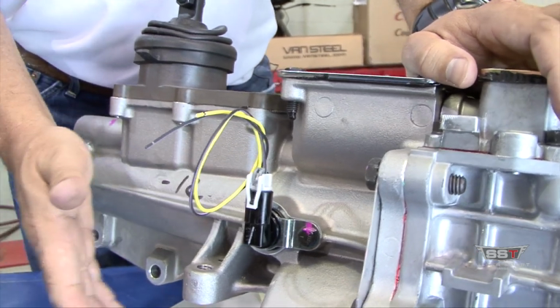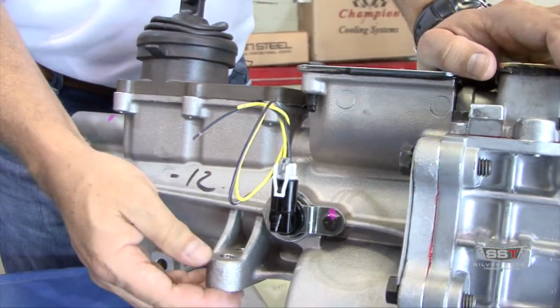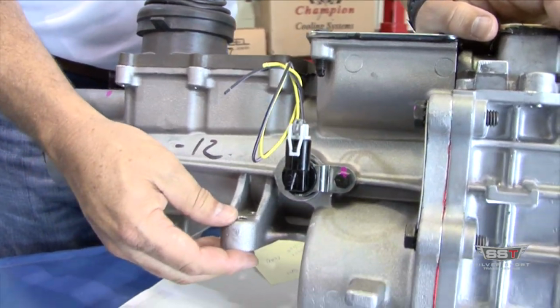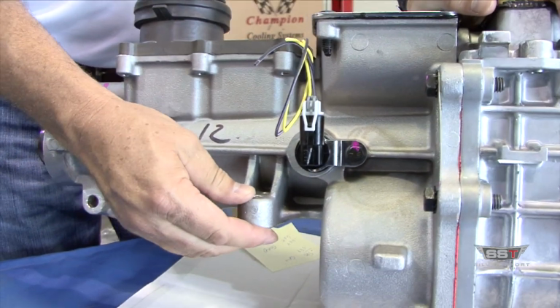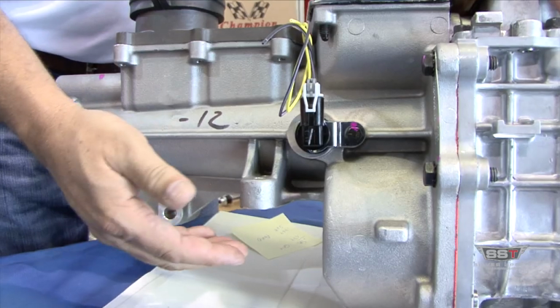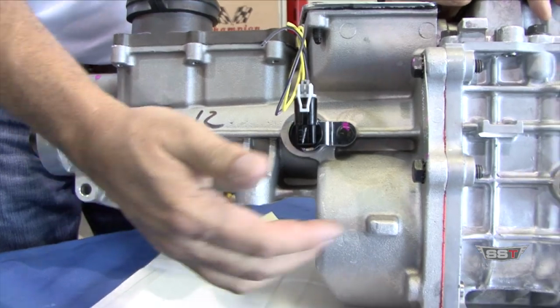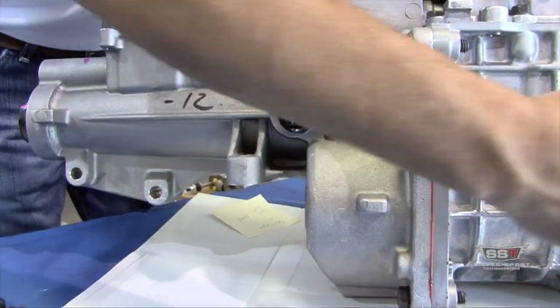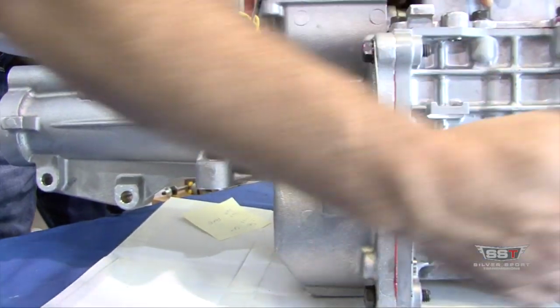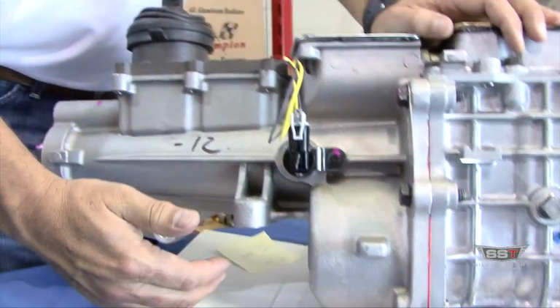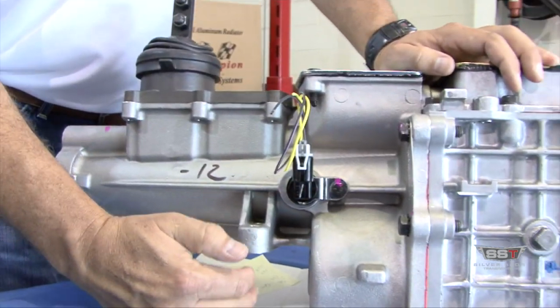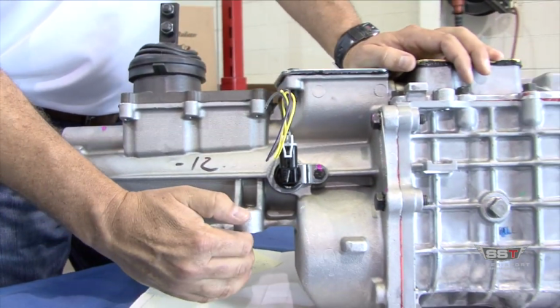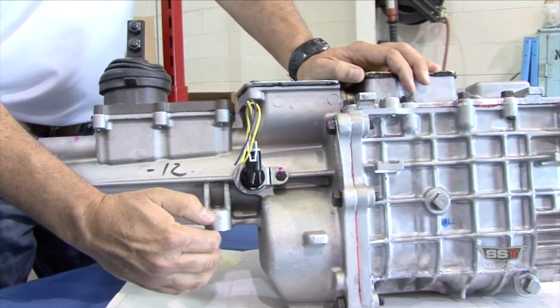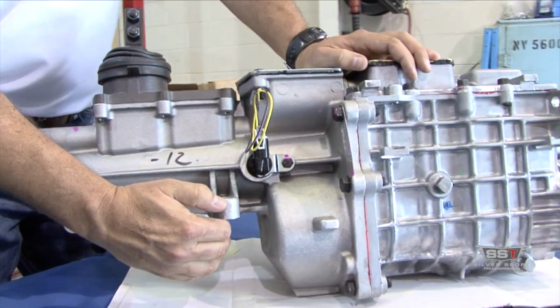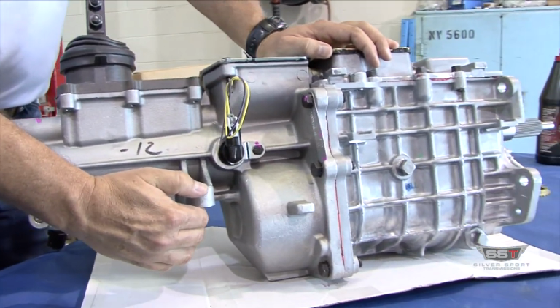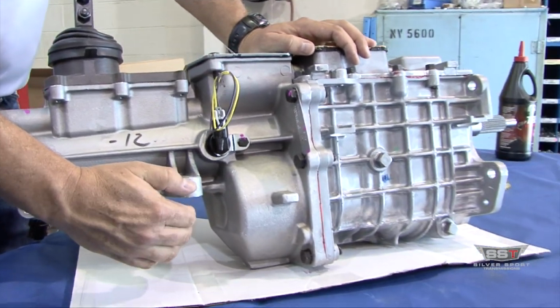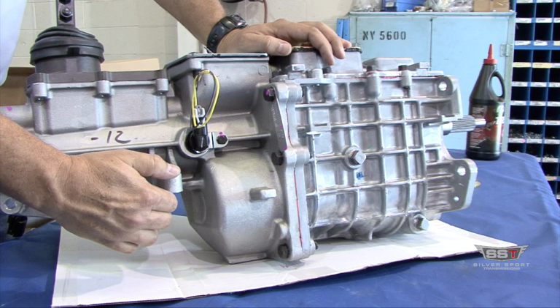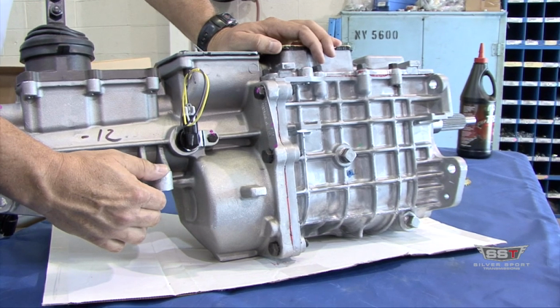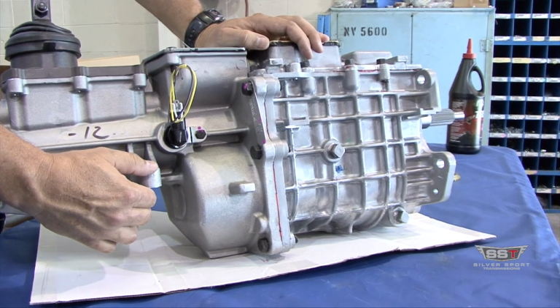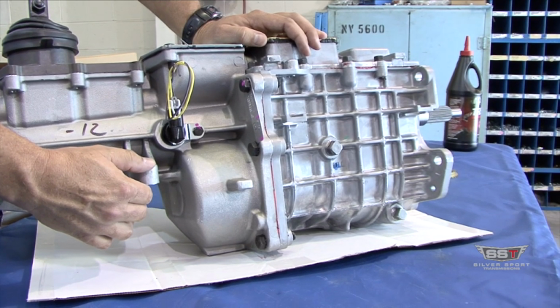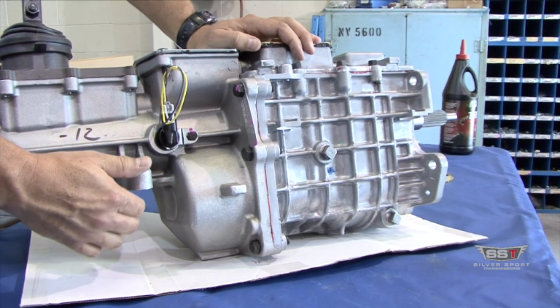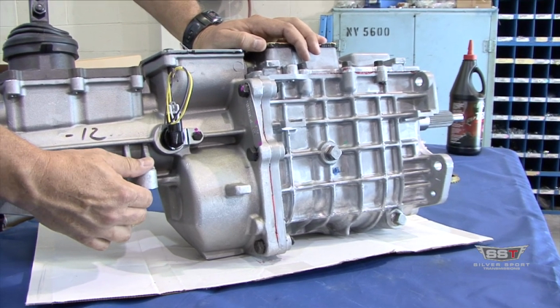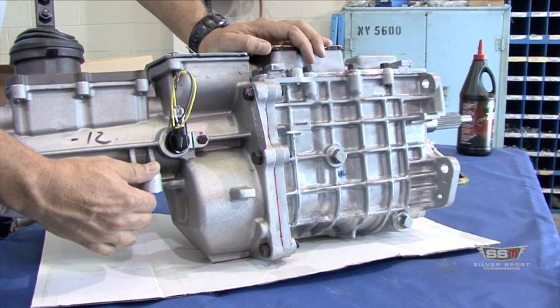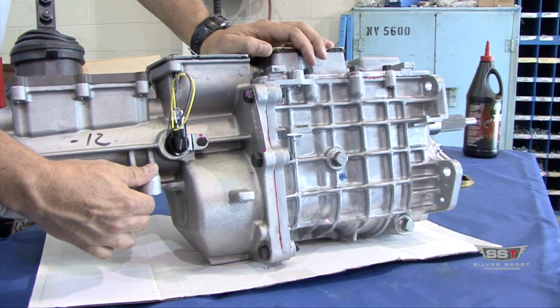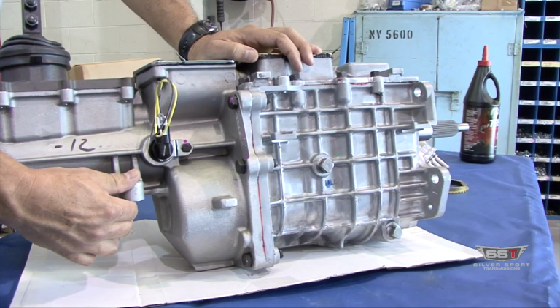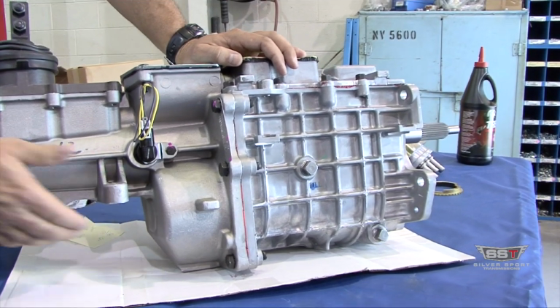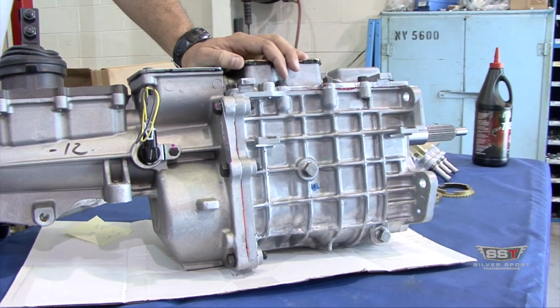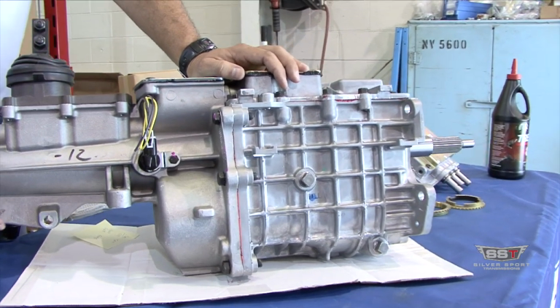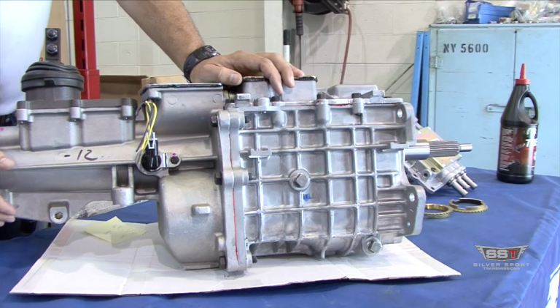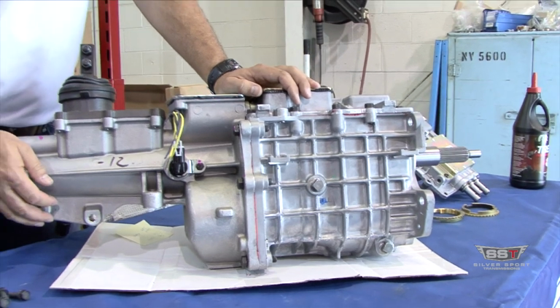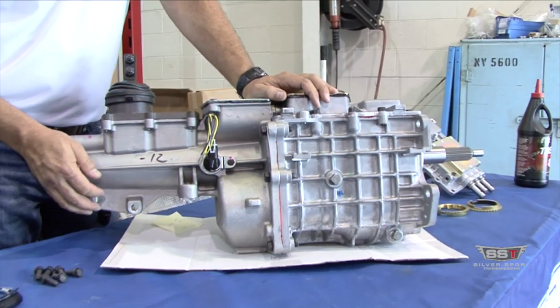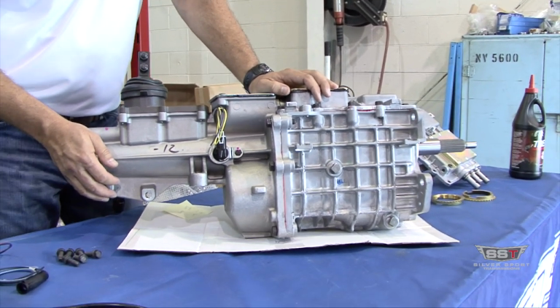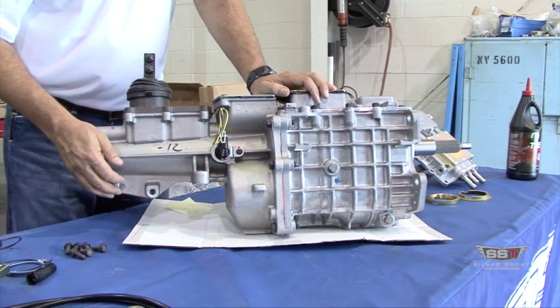Next you have your isolator mount. Face of the trans to the center line of the isolator bolts is going to be about 15 and a quarter inches — this is good information if you're planning a crossmember. Overall length of the TKO is just over 24 inches.